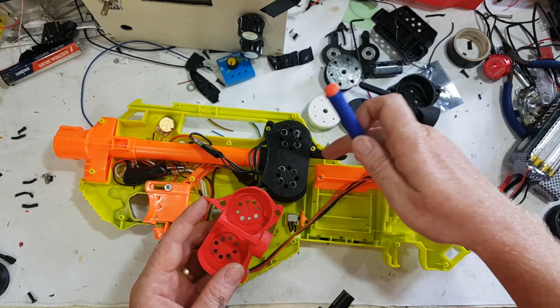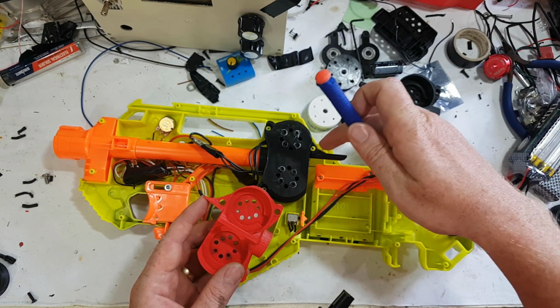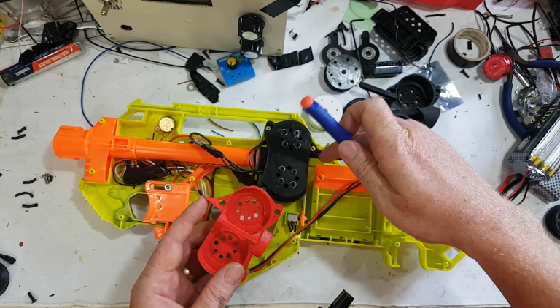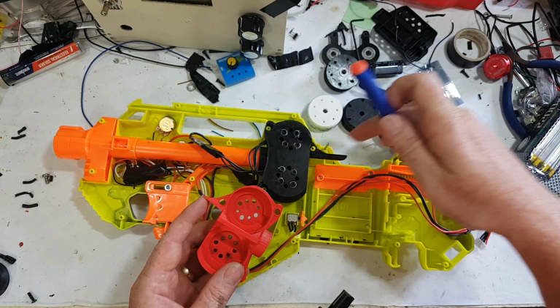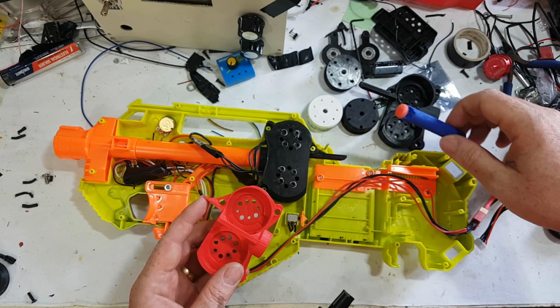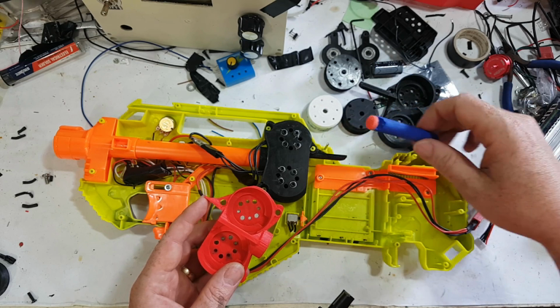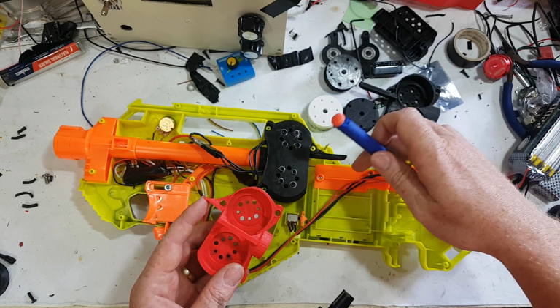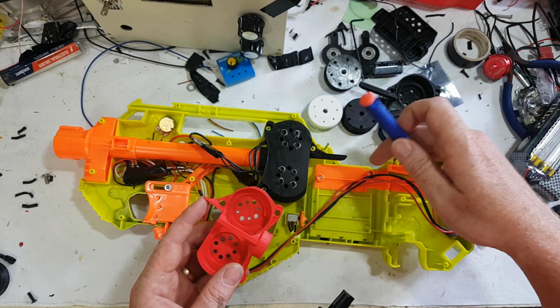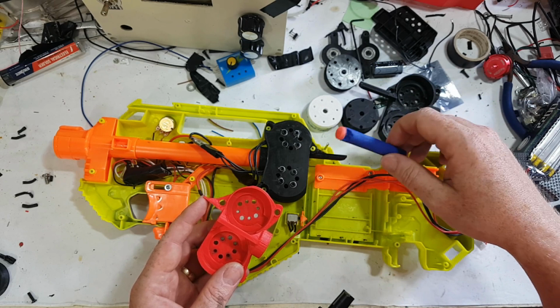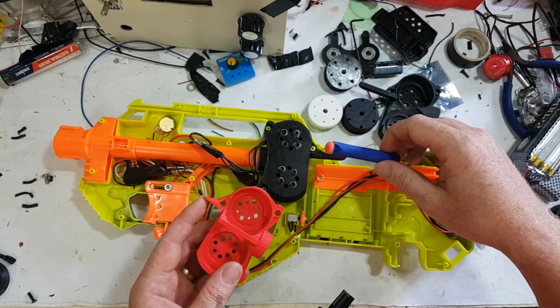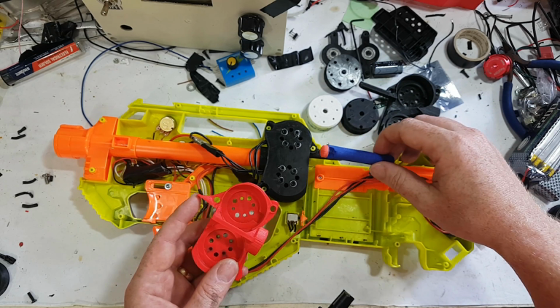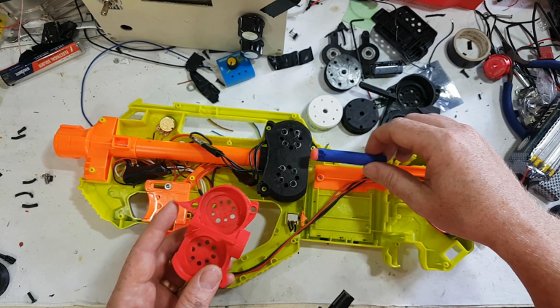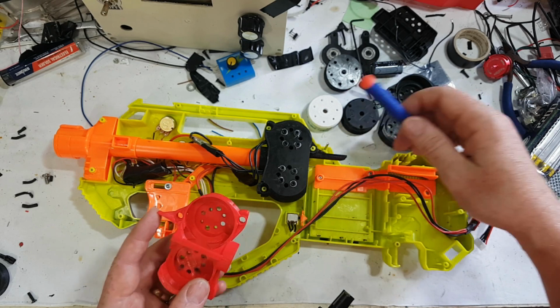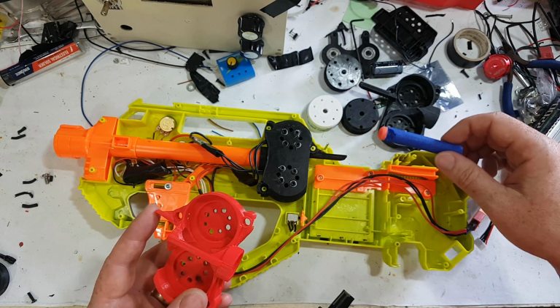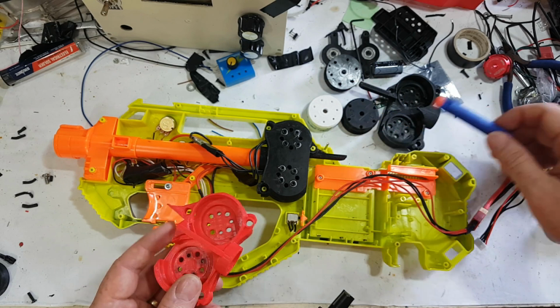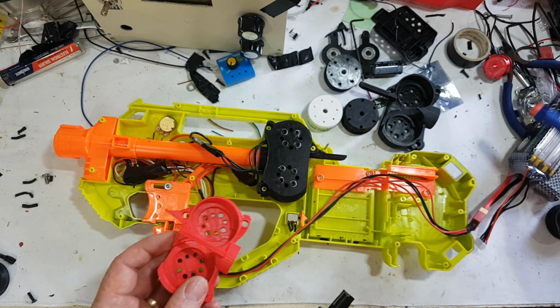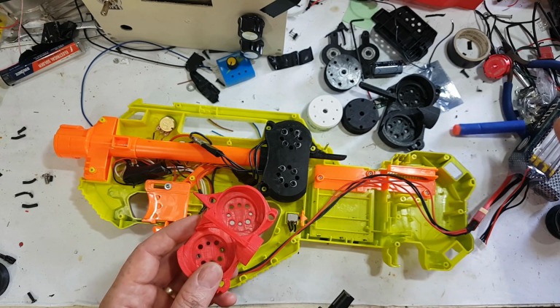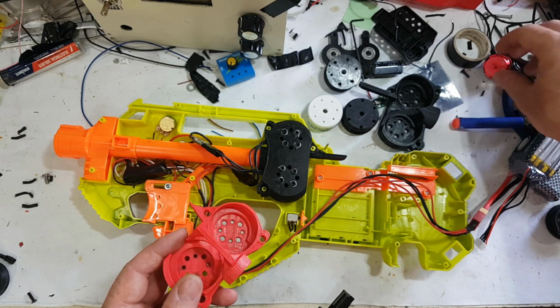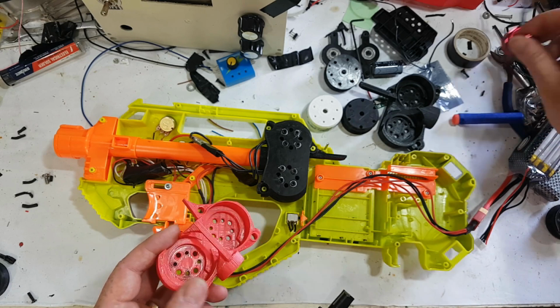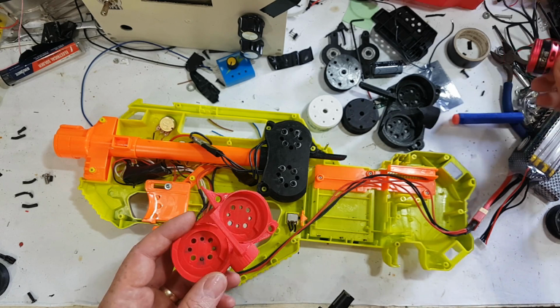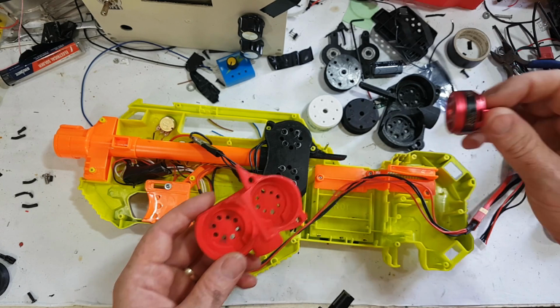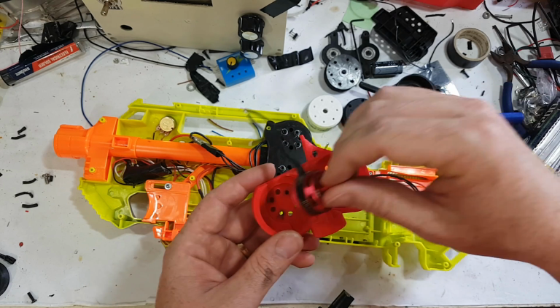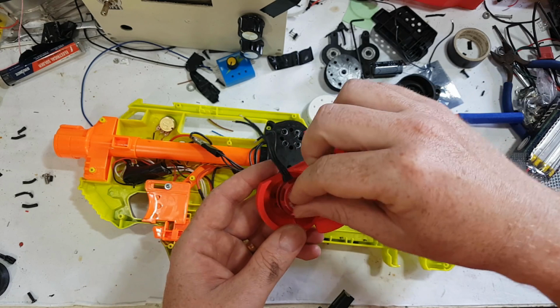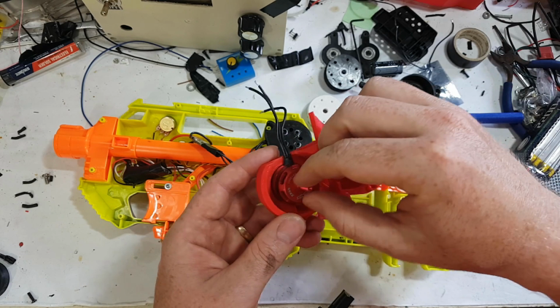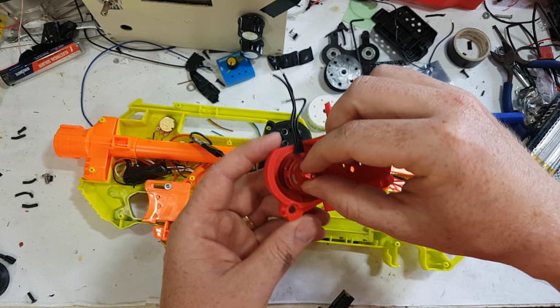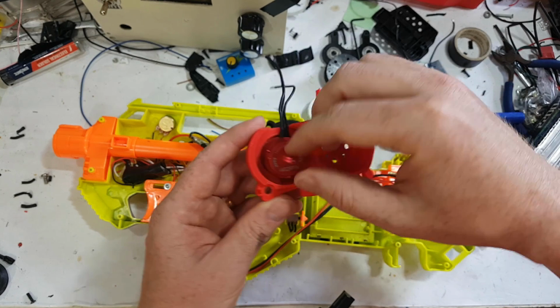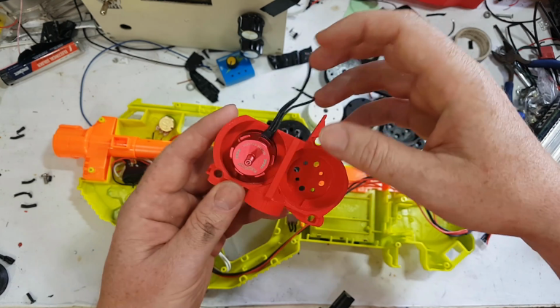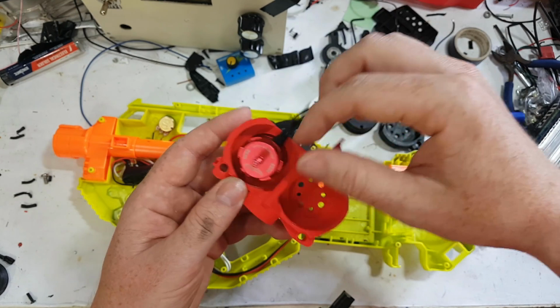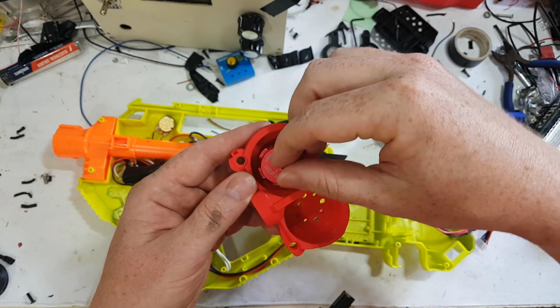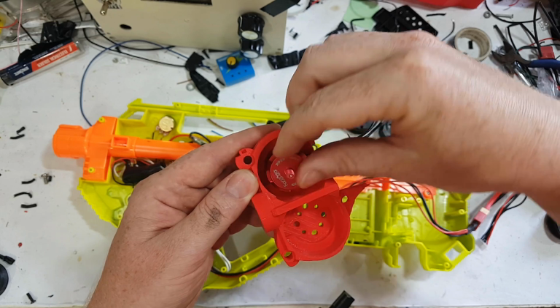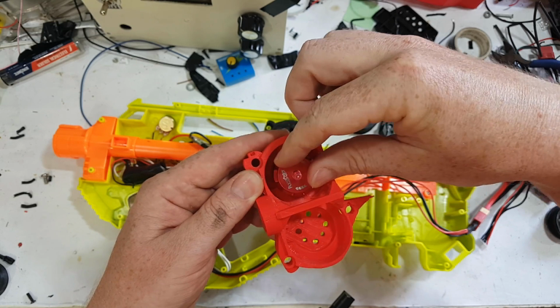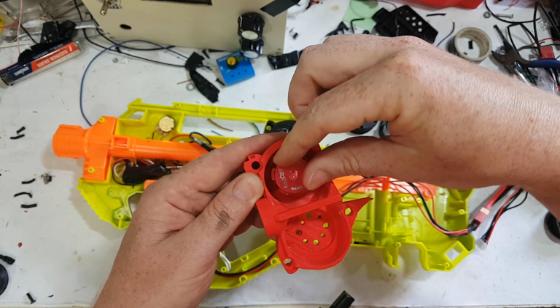There is some debate about how central that dart guide is. As far as I can tell, the magazine is actually not central, but anyway. The other big change we've made is that in Gen 1 the motors actually just kind of sat in this little recess and they were just held on by screws.